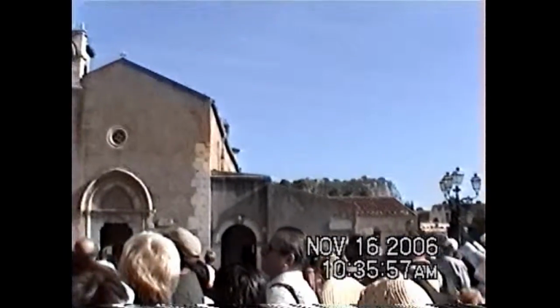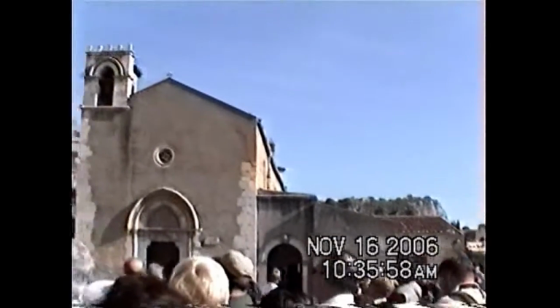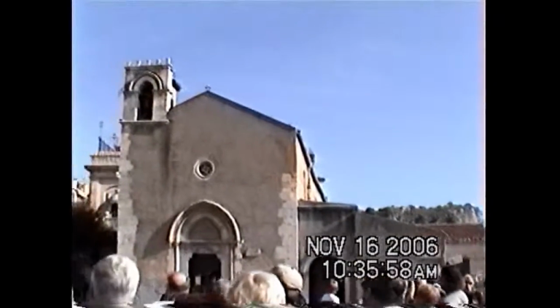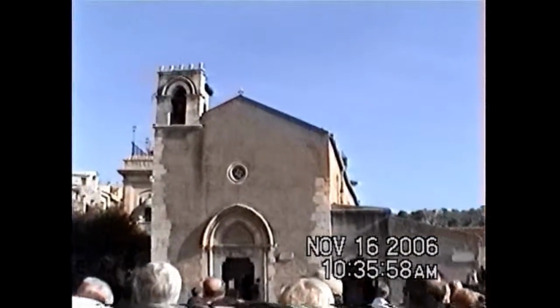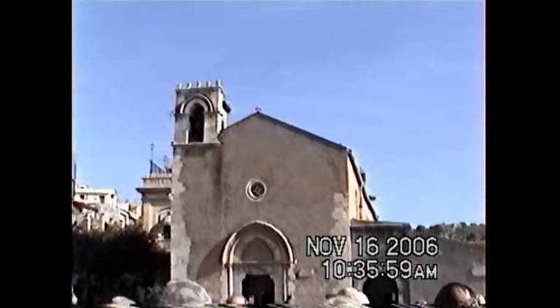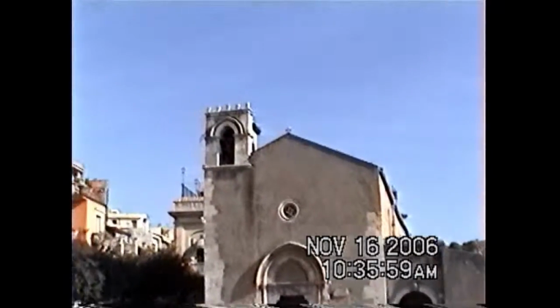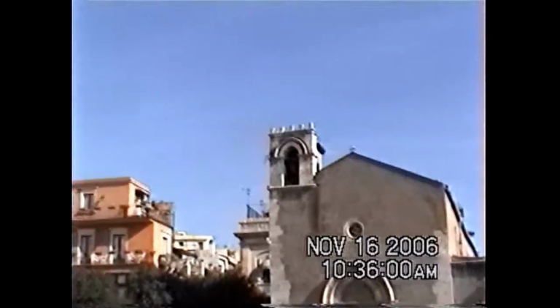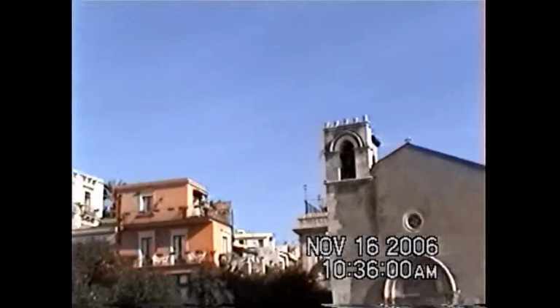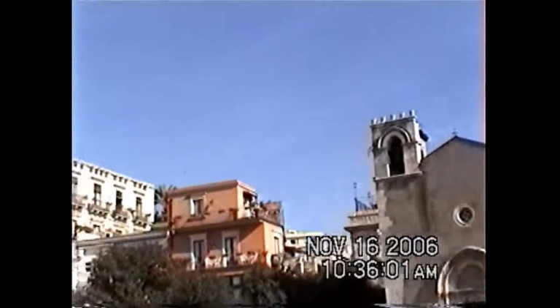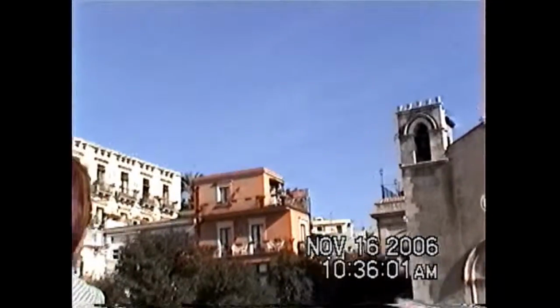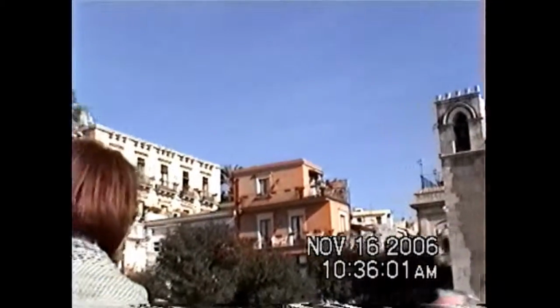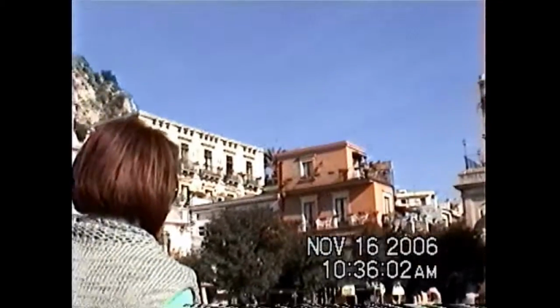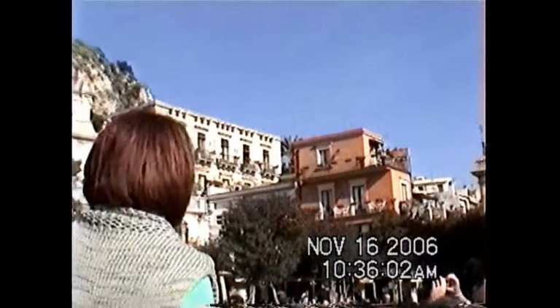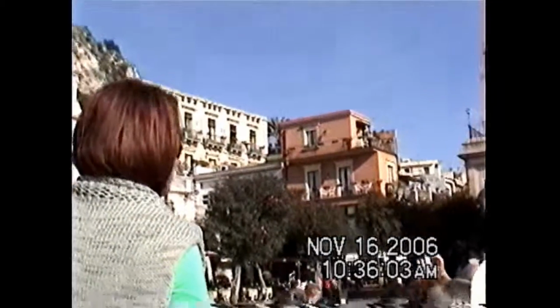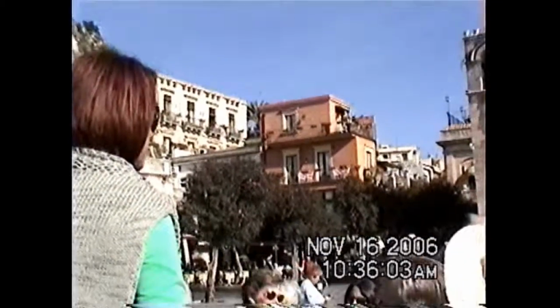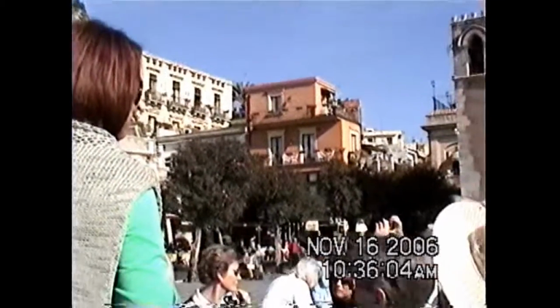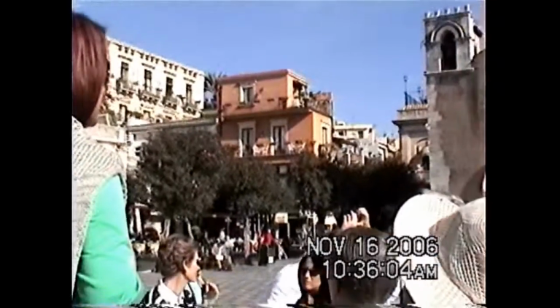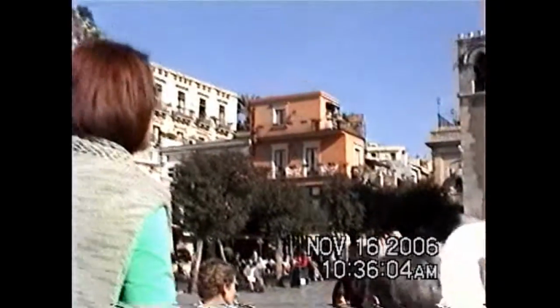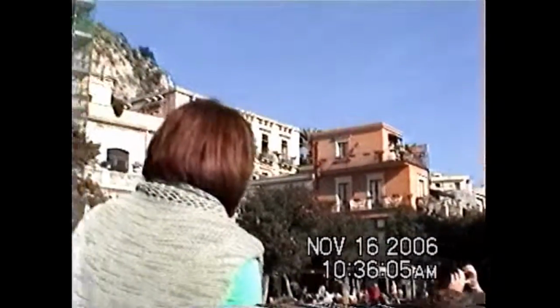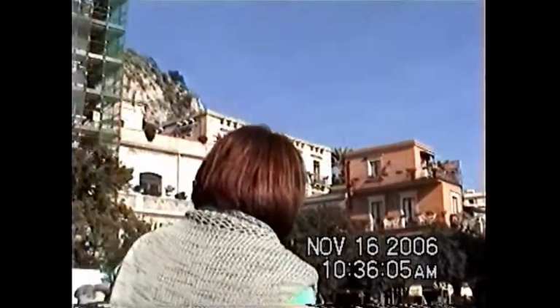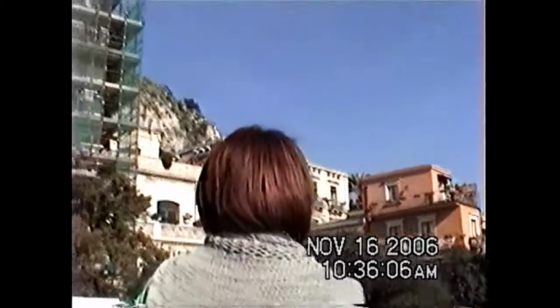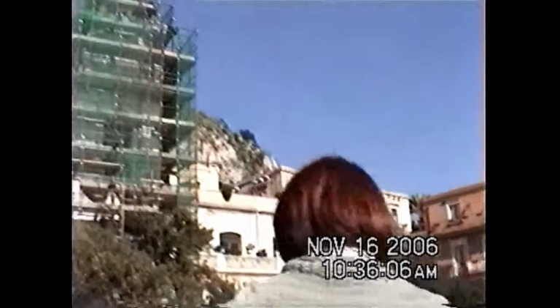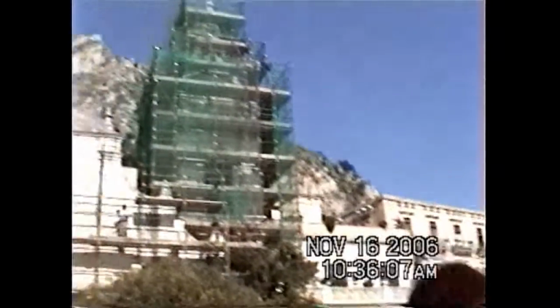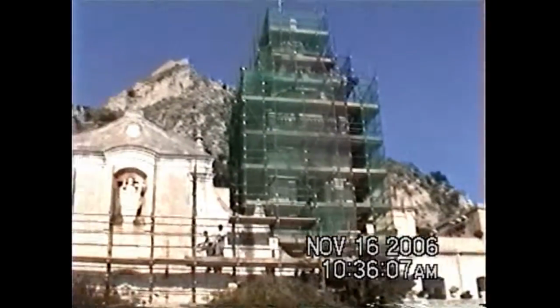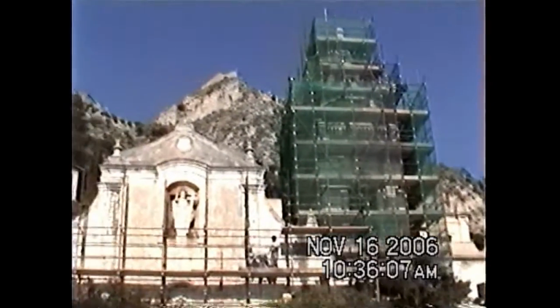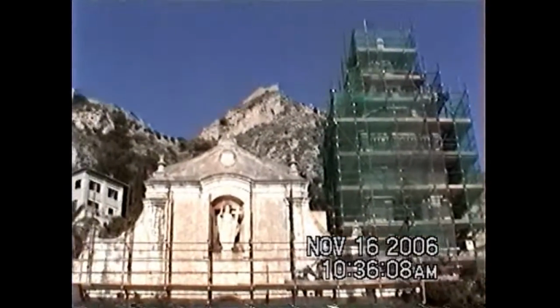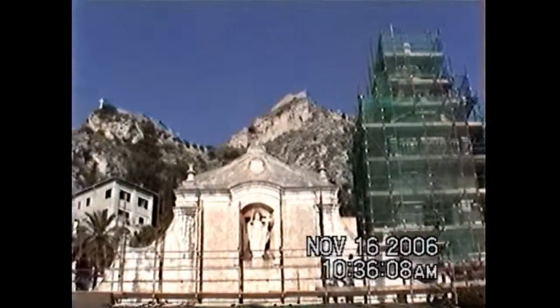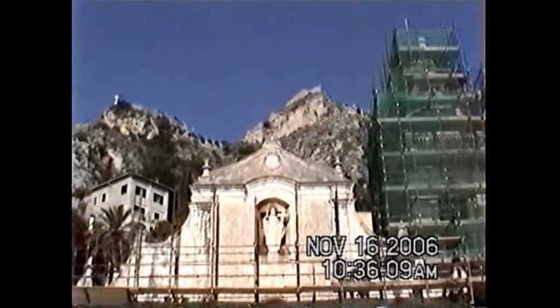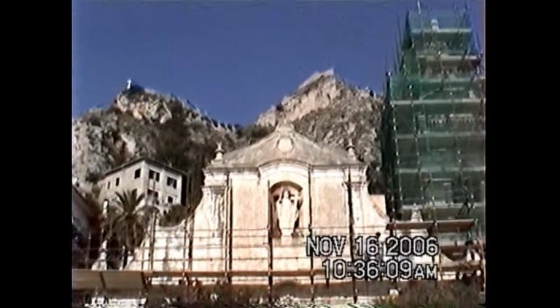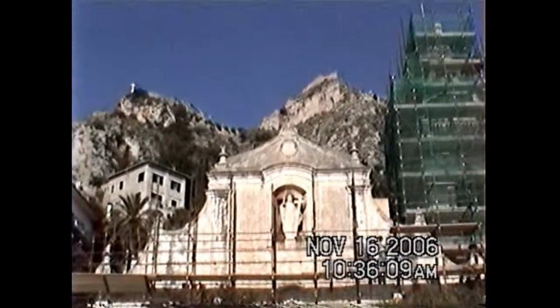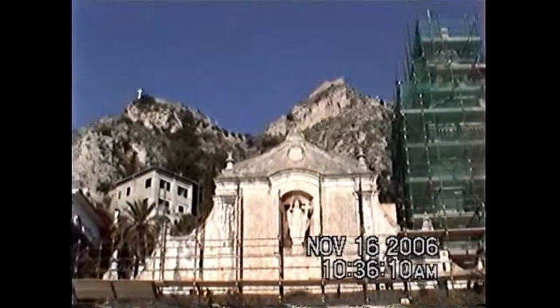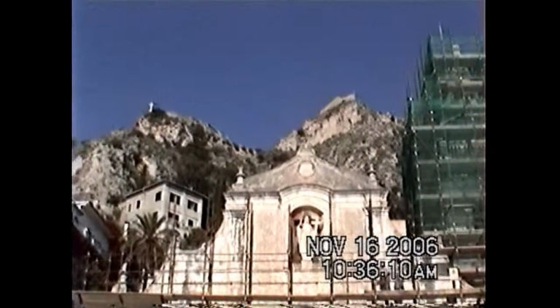I must tell you — do you know how many churches we have here in Taormina? Sixteen. And how many do we still use? Two.